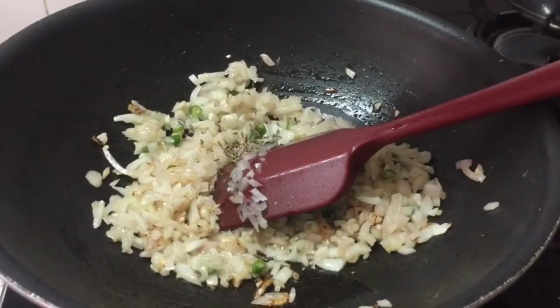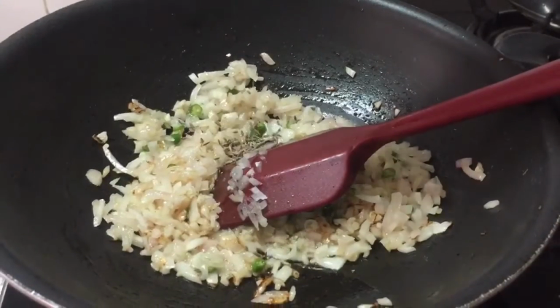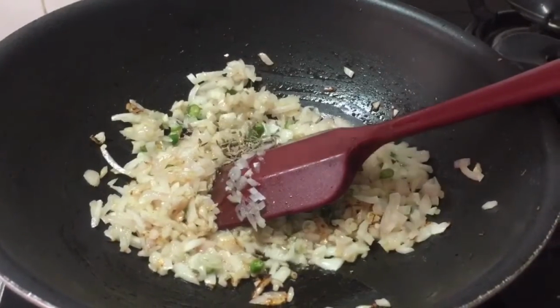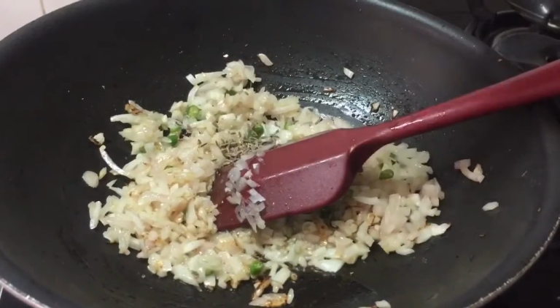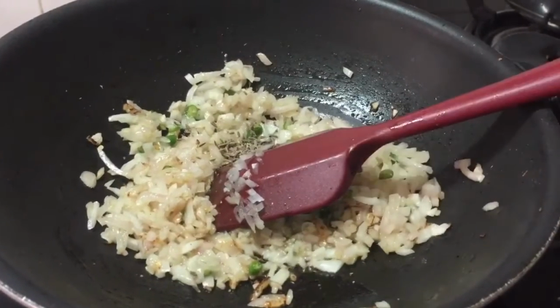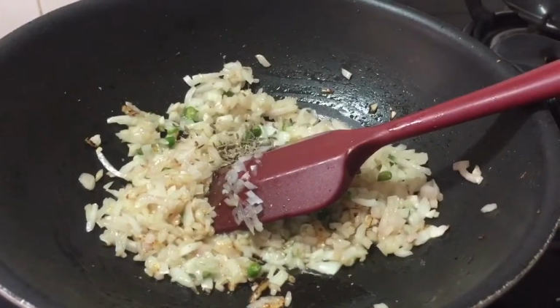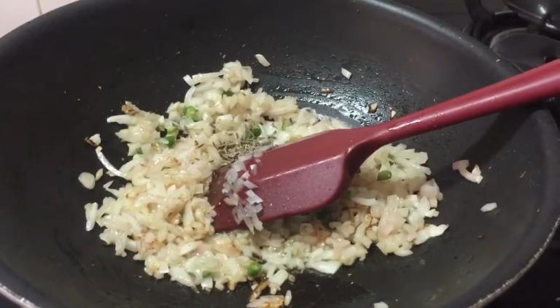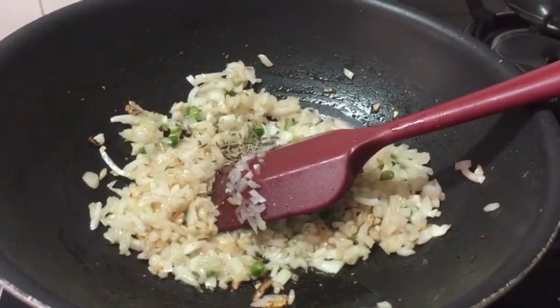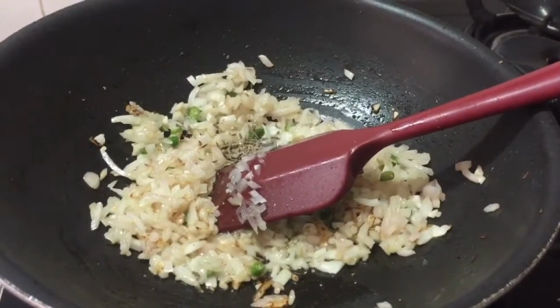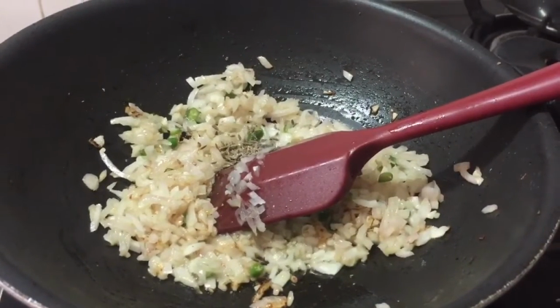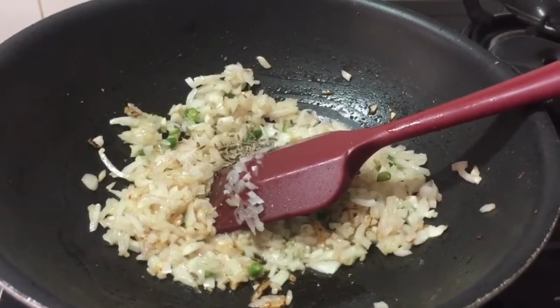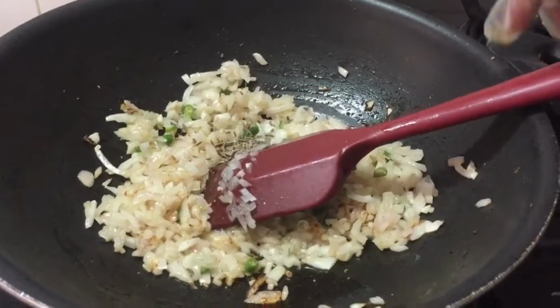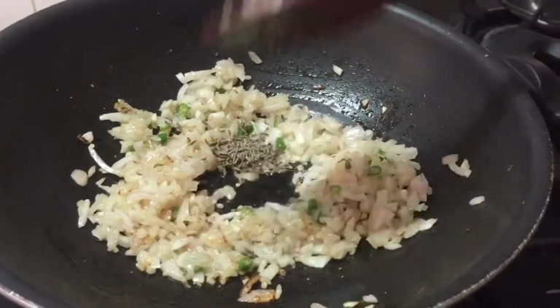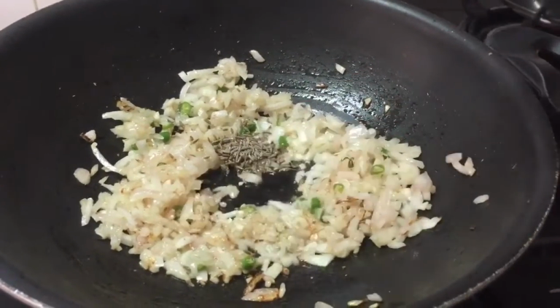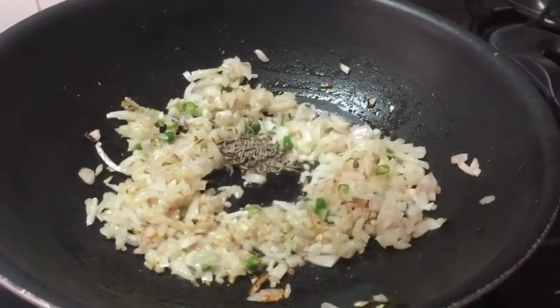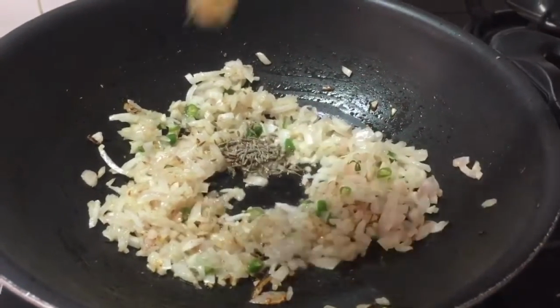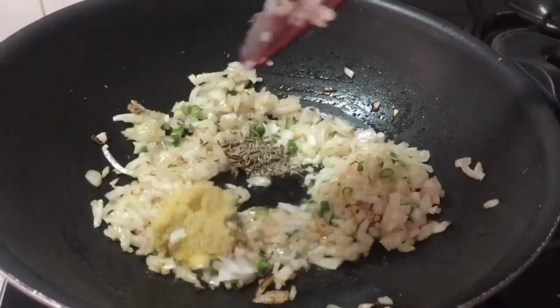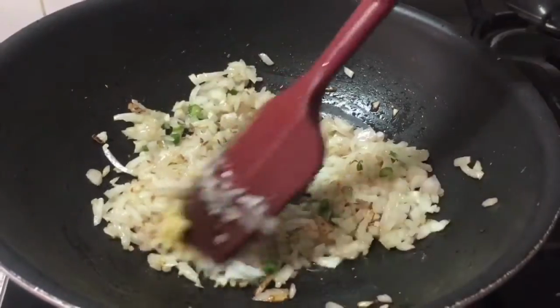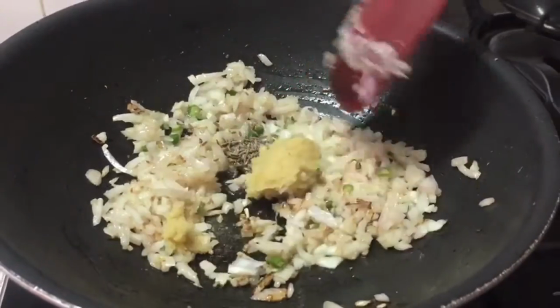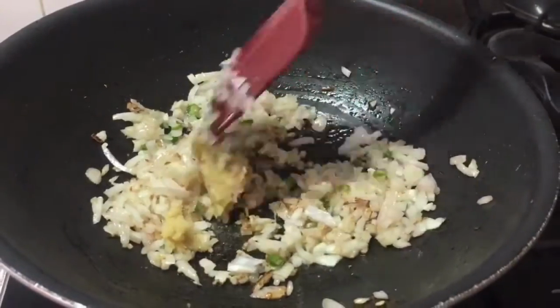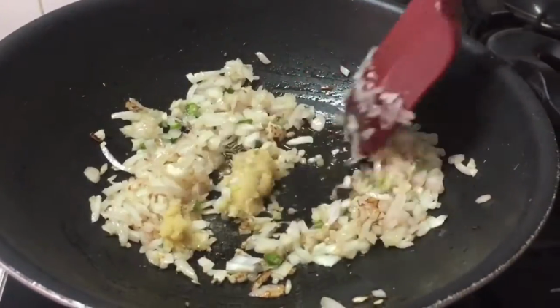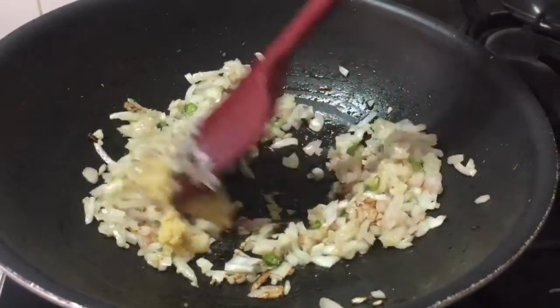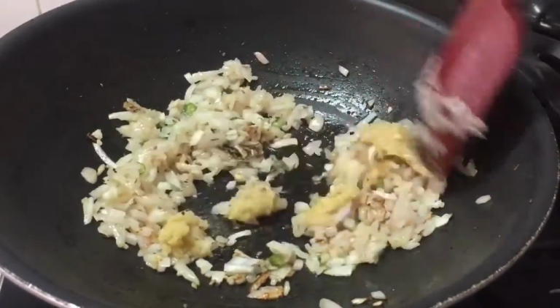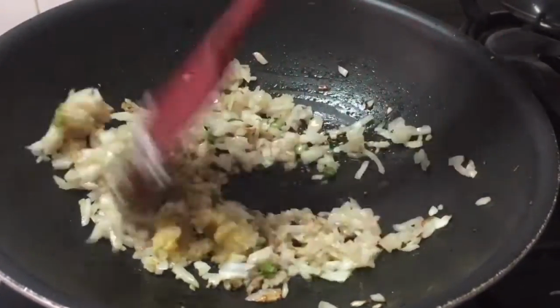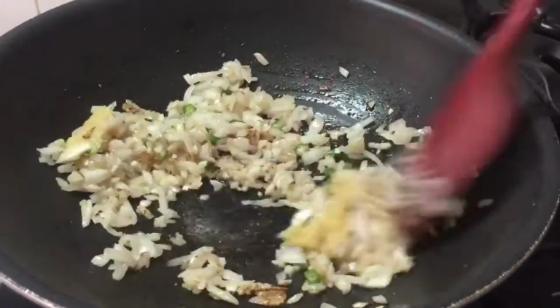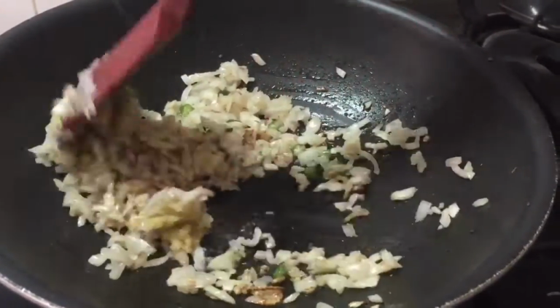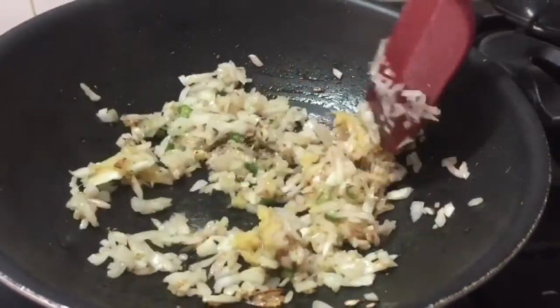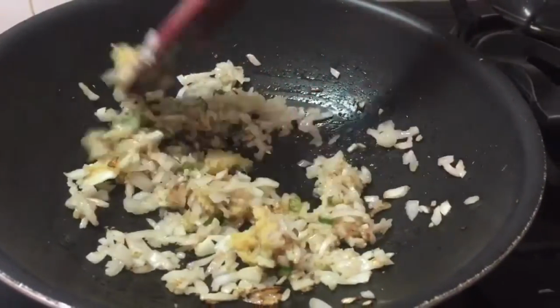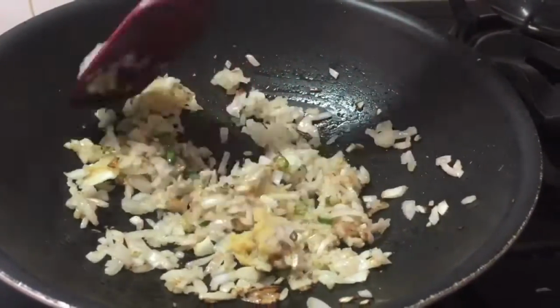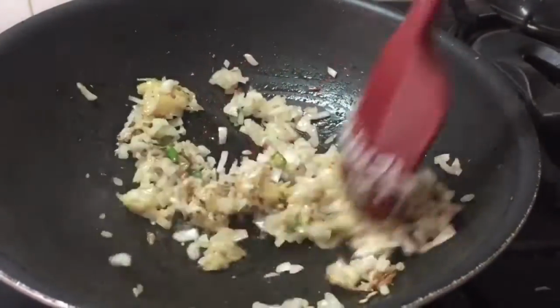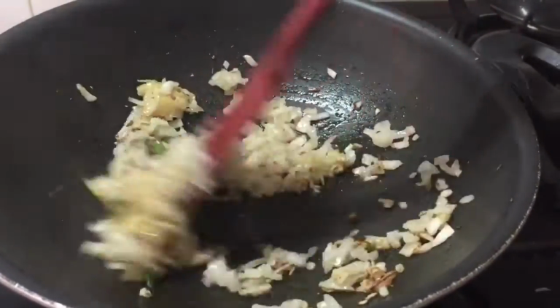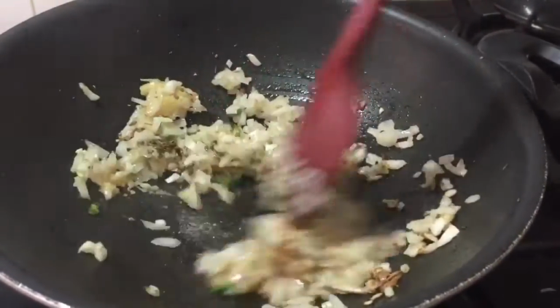Add cumin seeds and ginger garlic paste, and stir till the raw smell of ginger and garlic goes away.